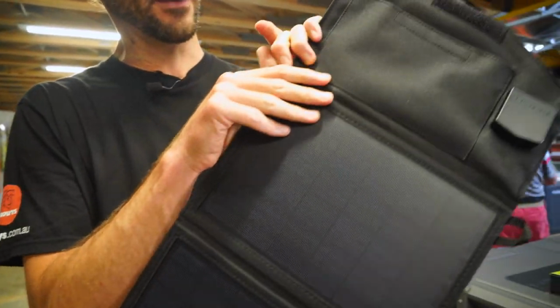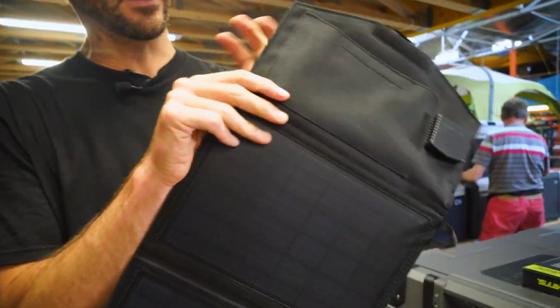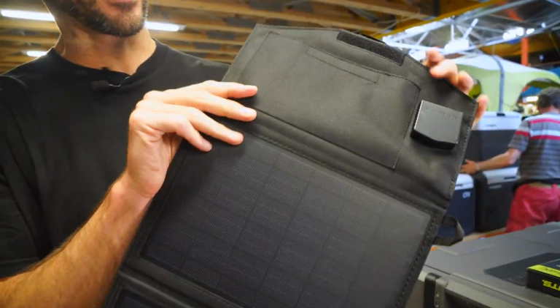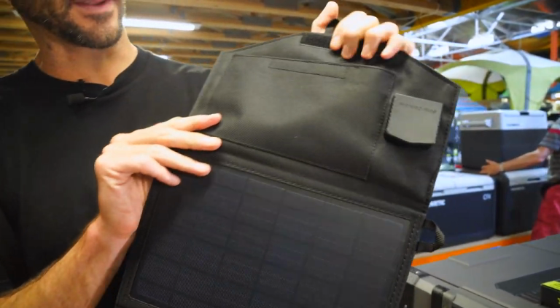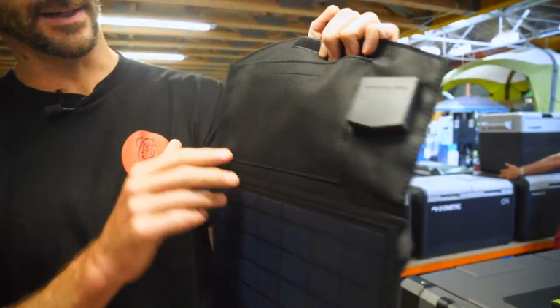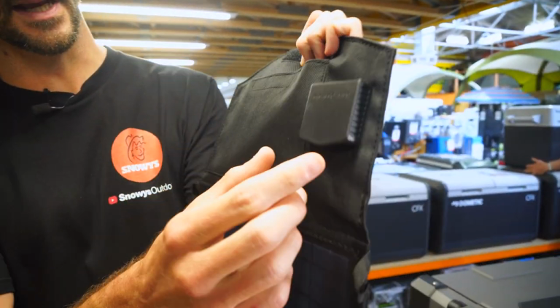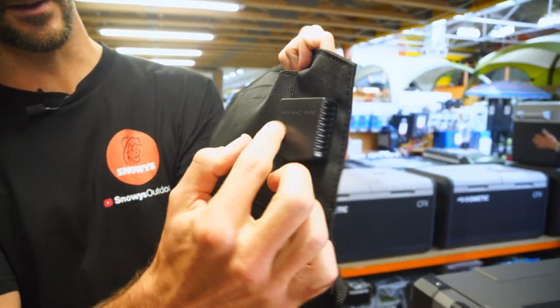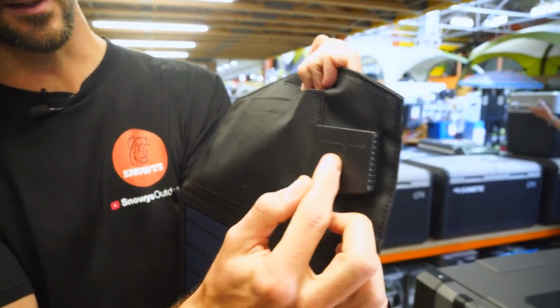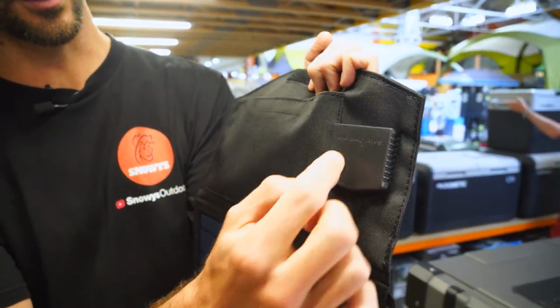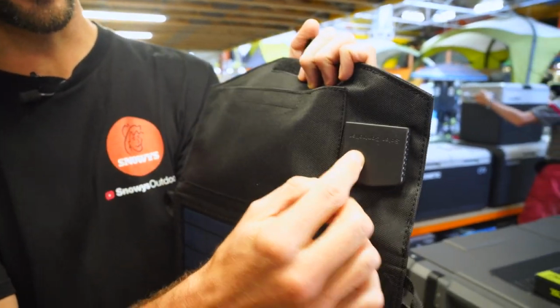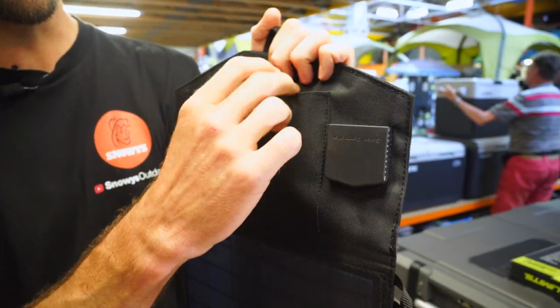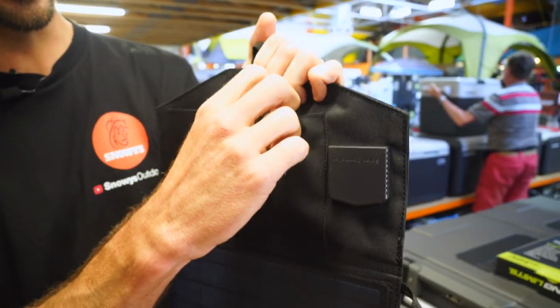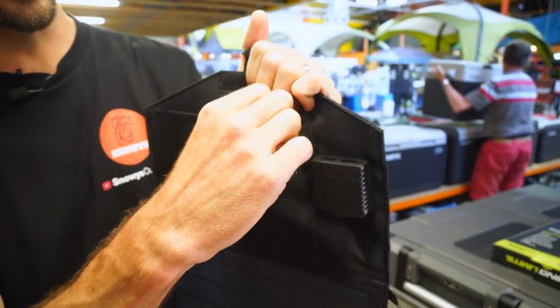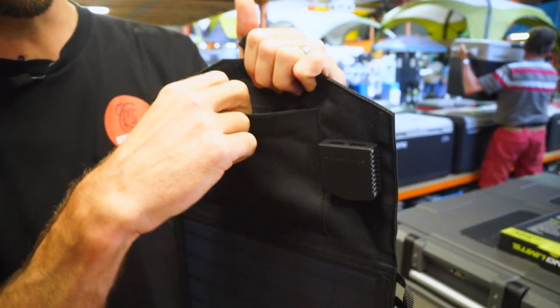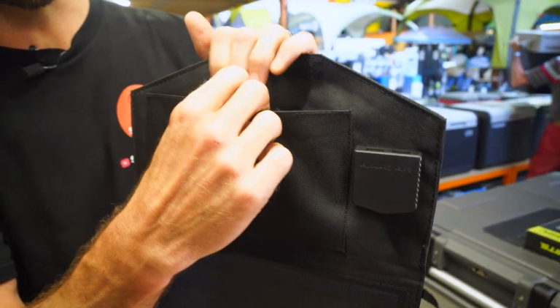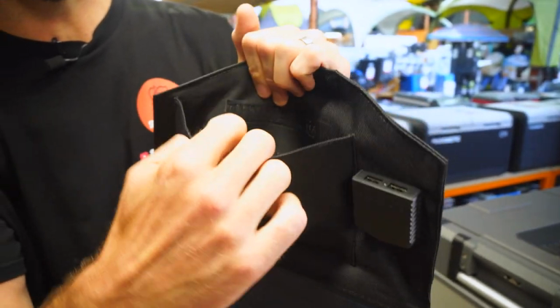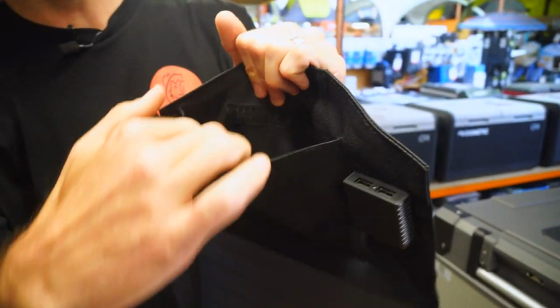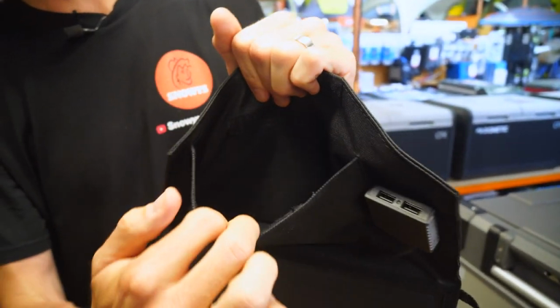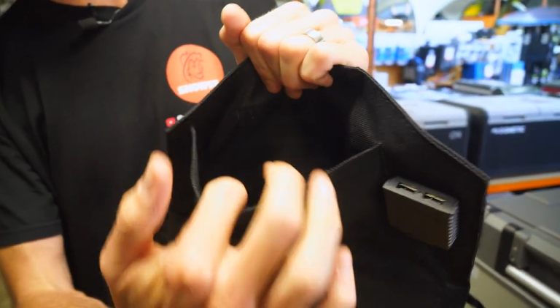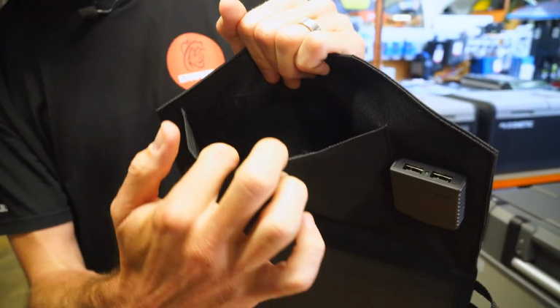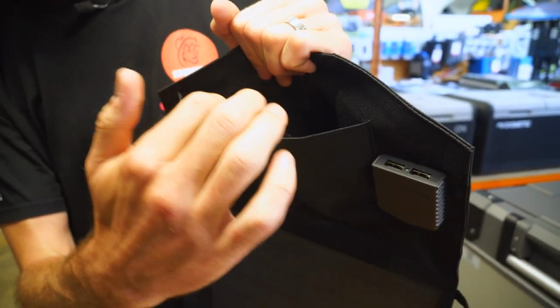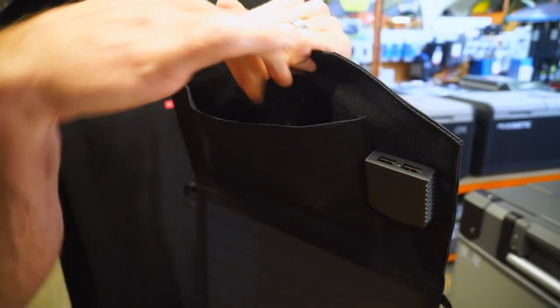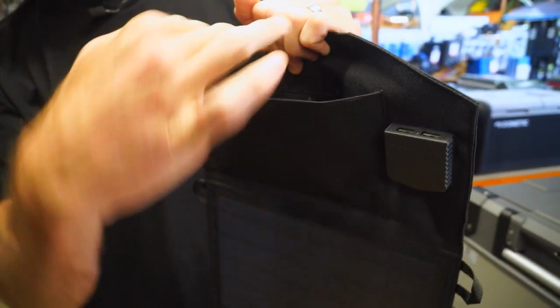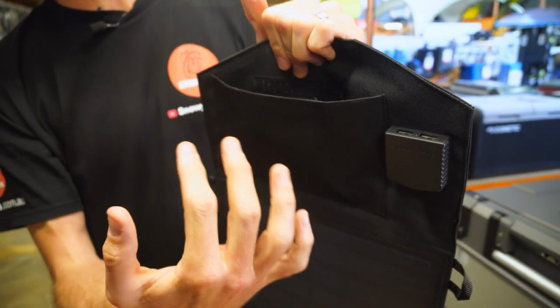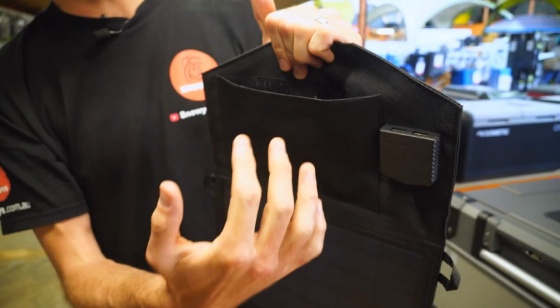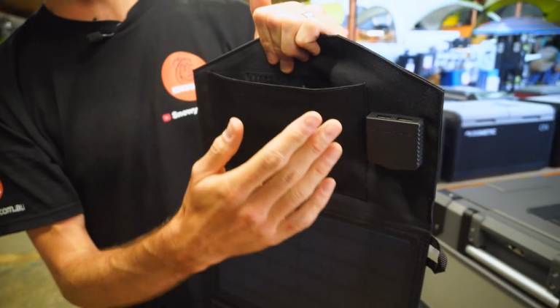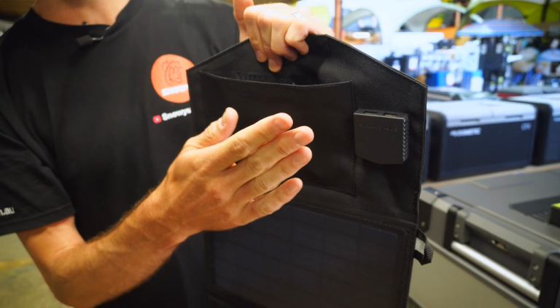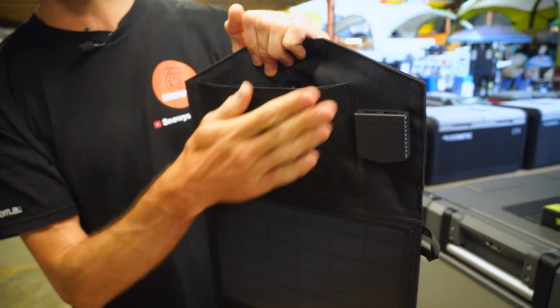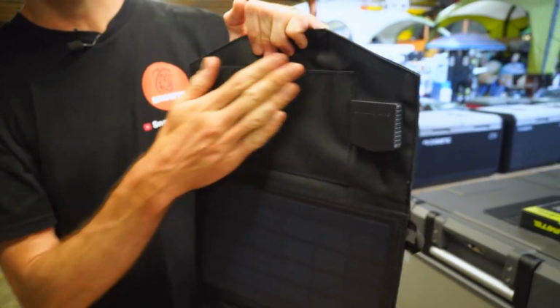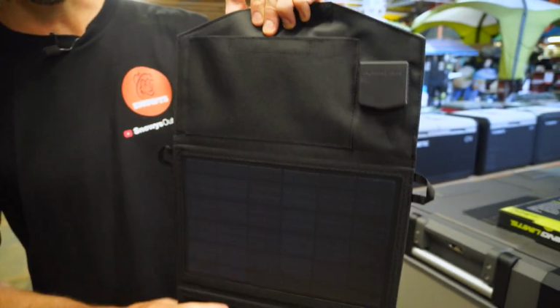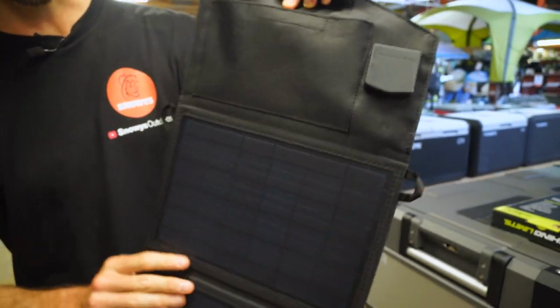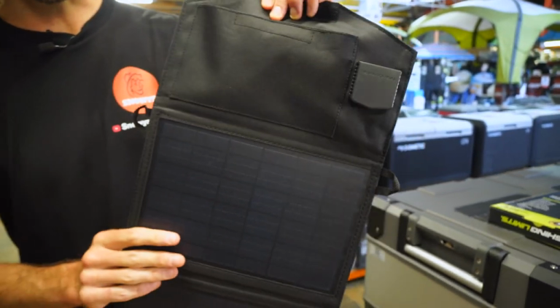On the flap that goes over the end, you've got a little solar controller here. There's also a little Velcro pocket where you can store USB cables, or actually store the device that you're charging in there while it's being charged up.